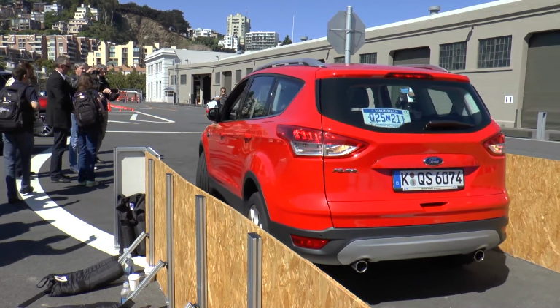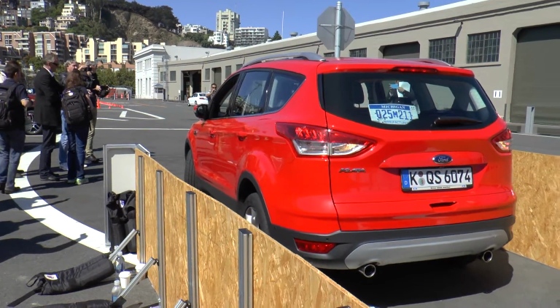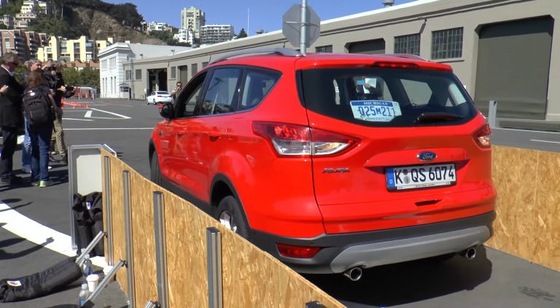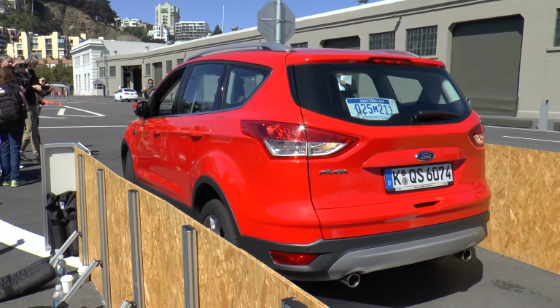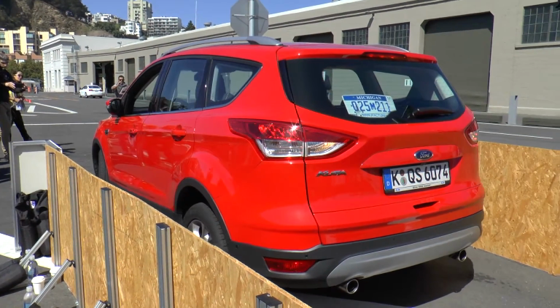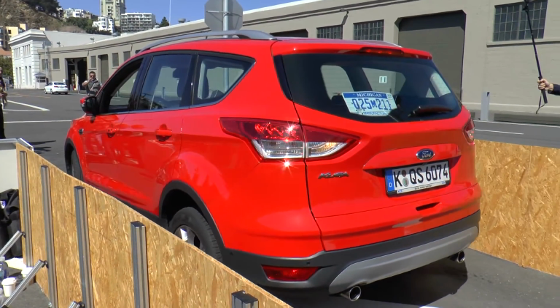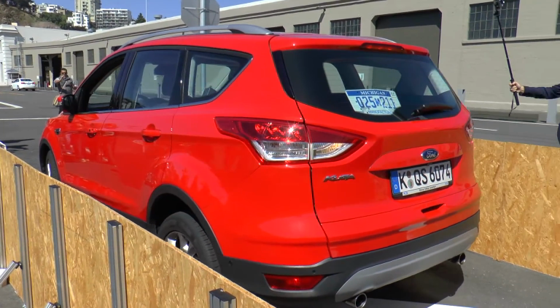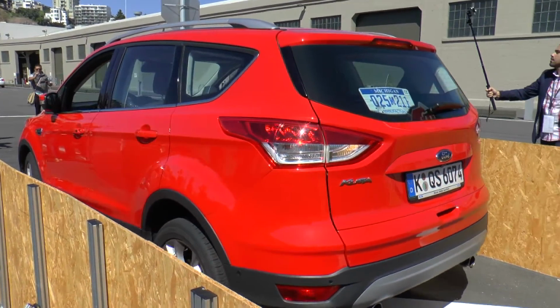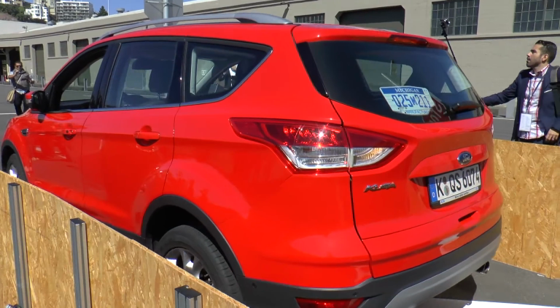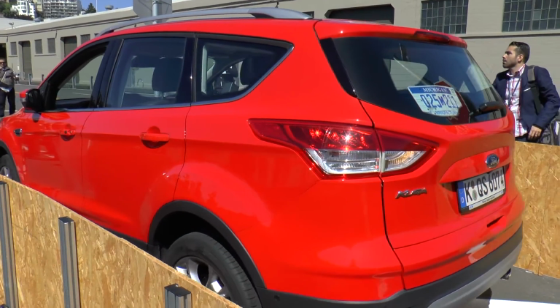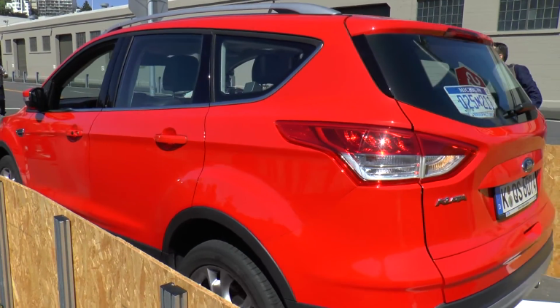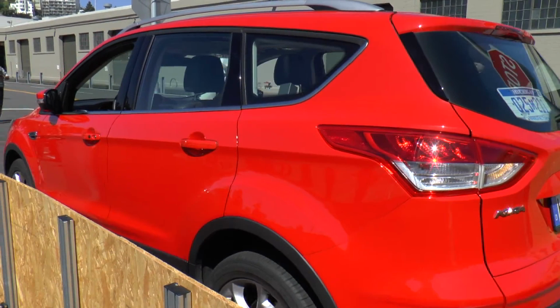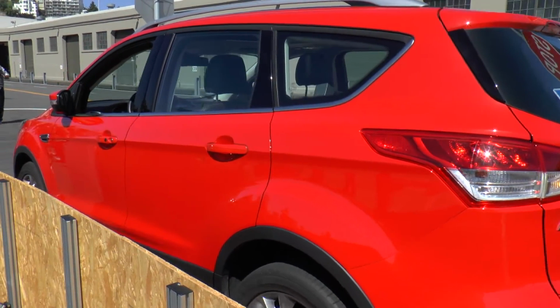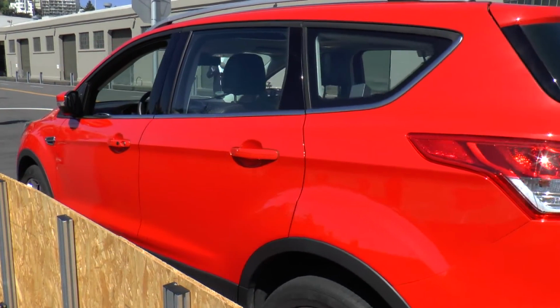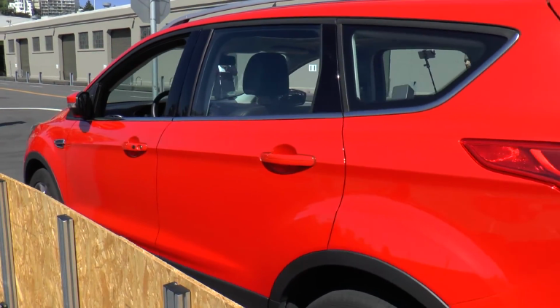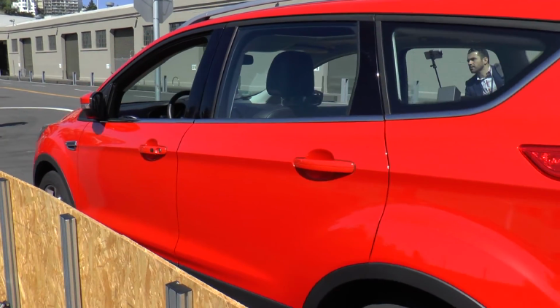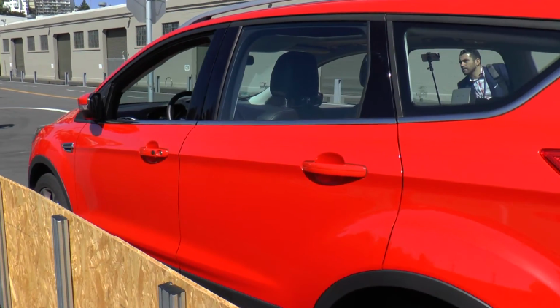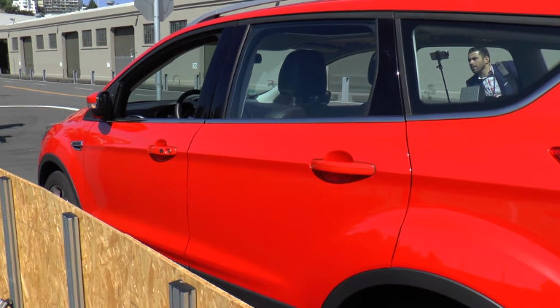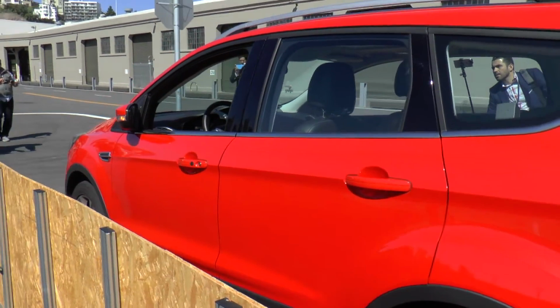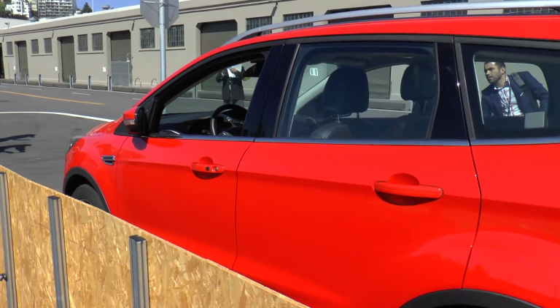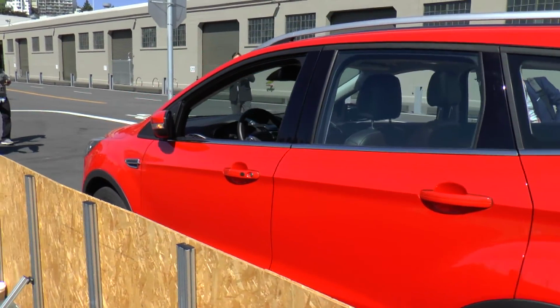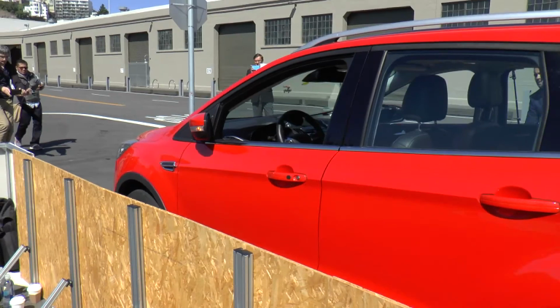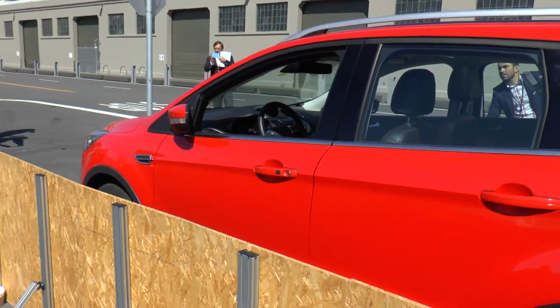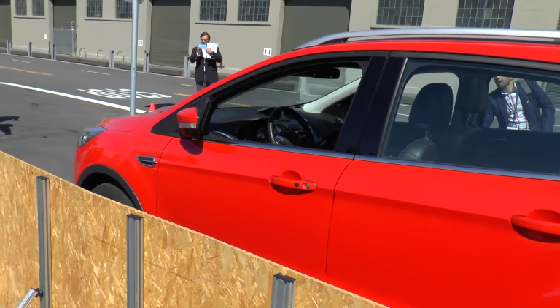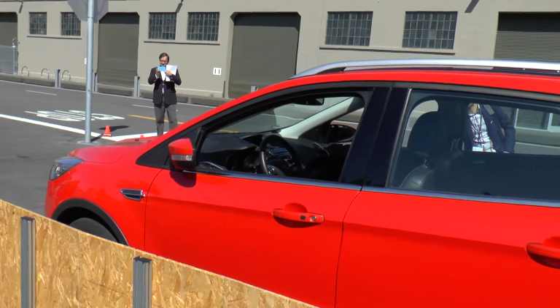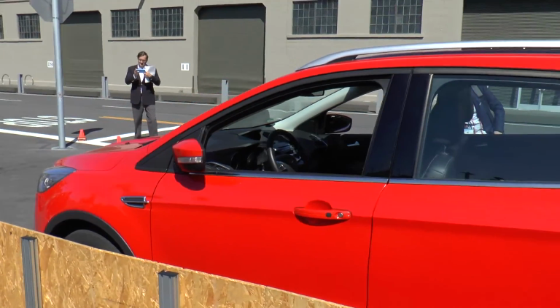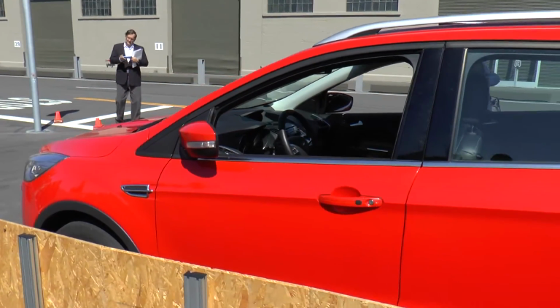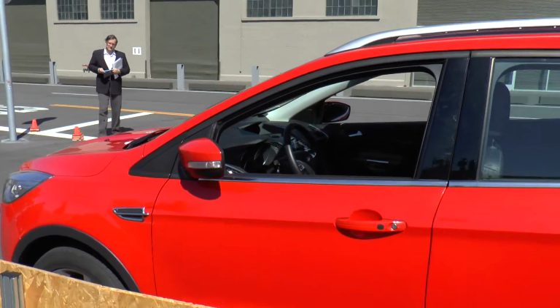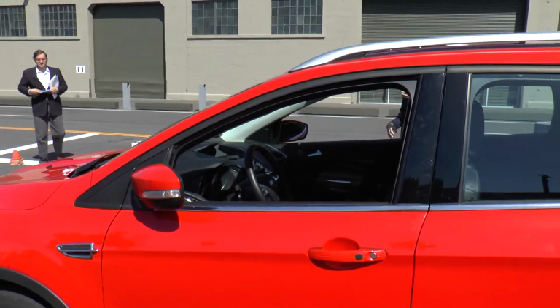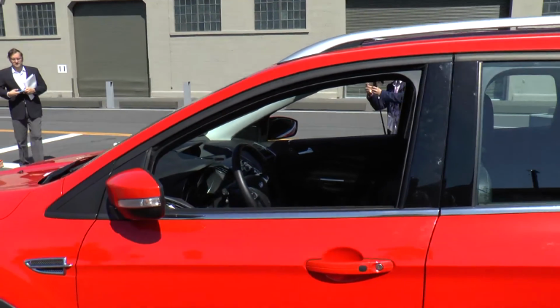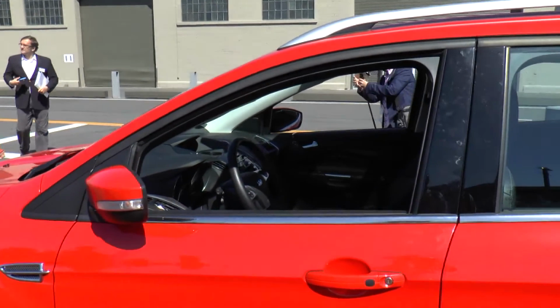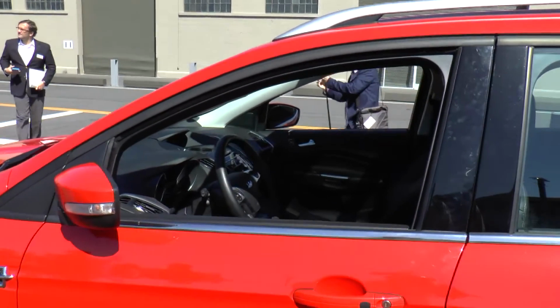We're researching technology that allows you to park and pull out your car from a tight spot with you standing outside the vehicle. Obviously very helpful in small urban parking situations and when other drivers block you.